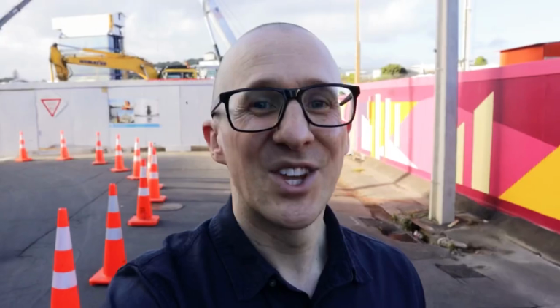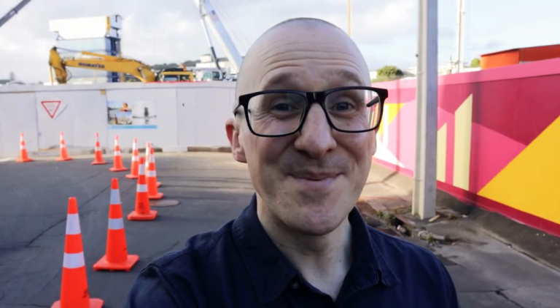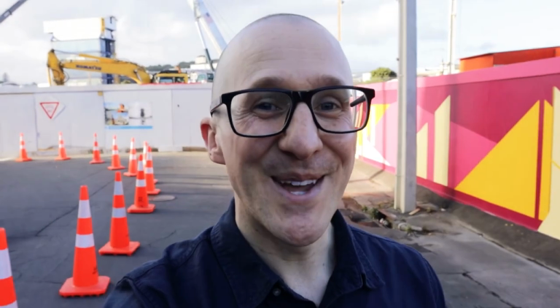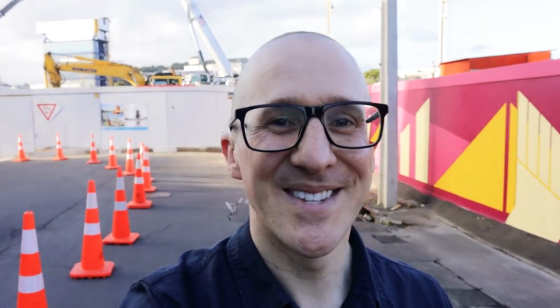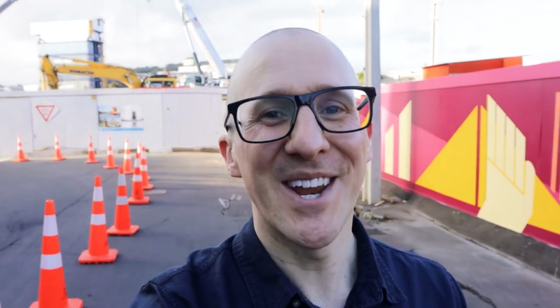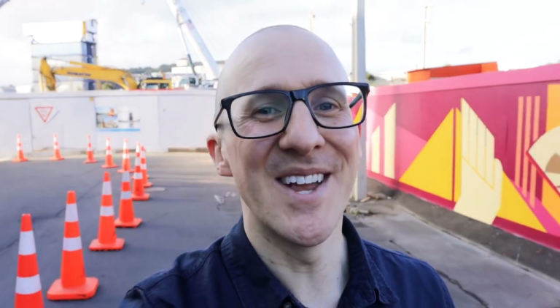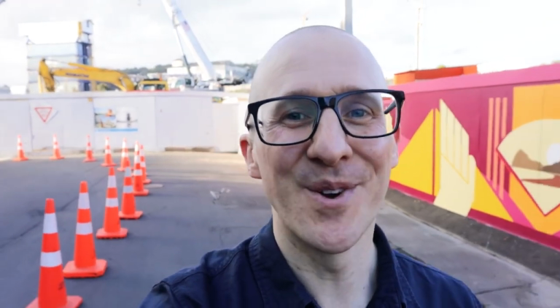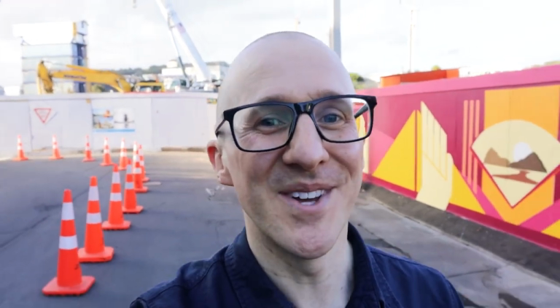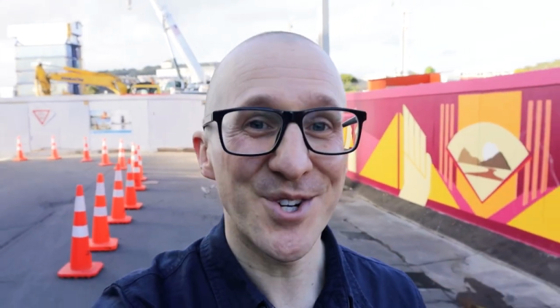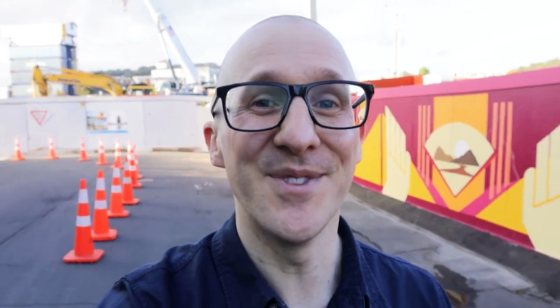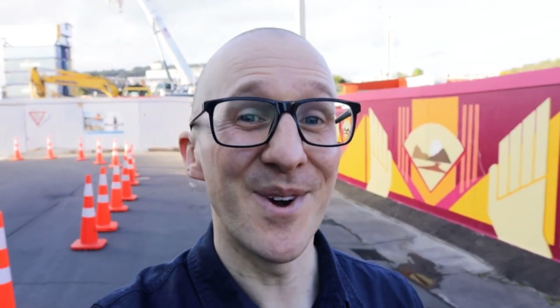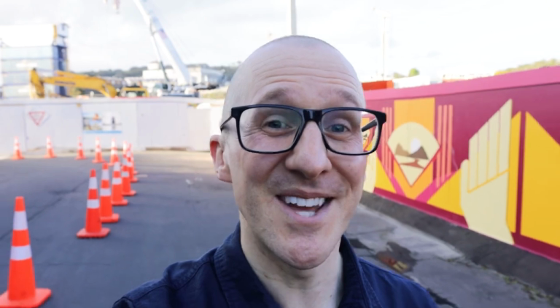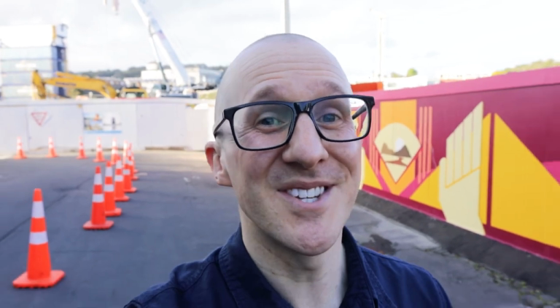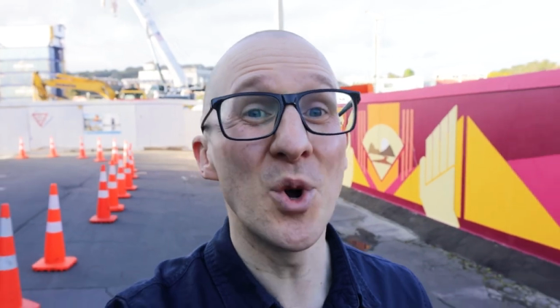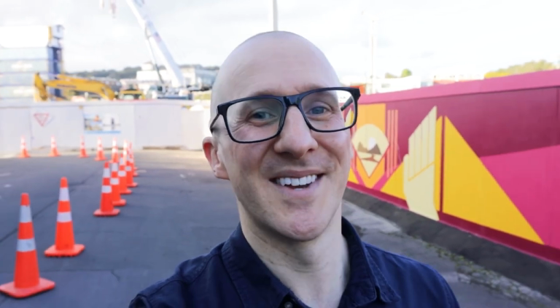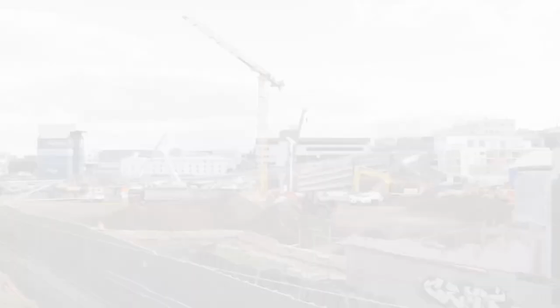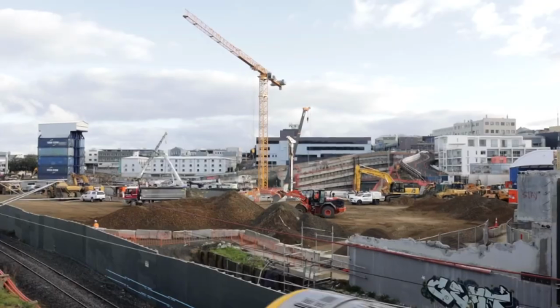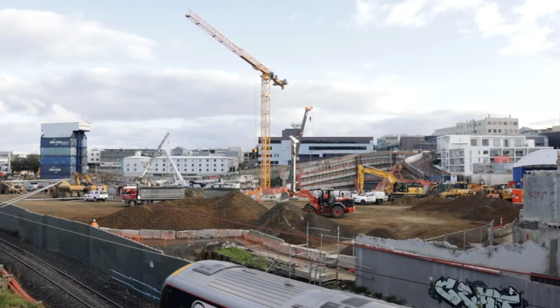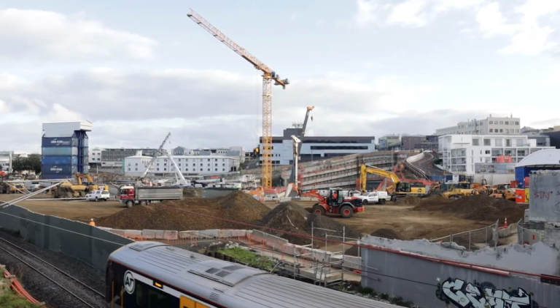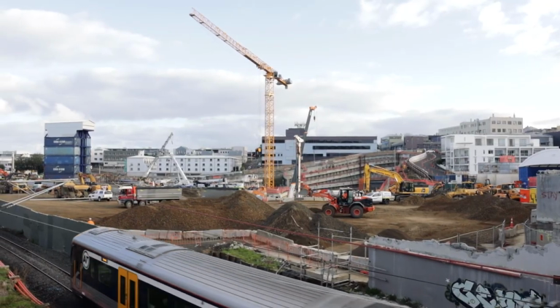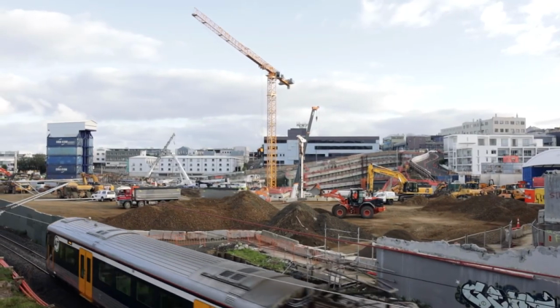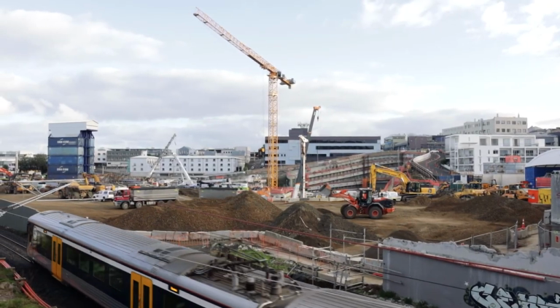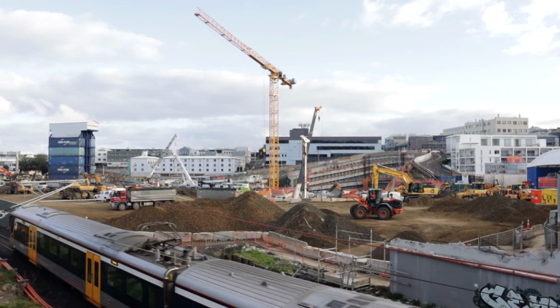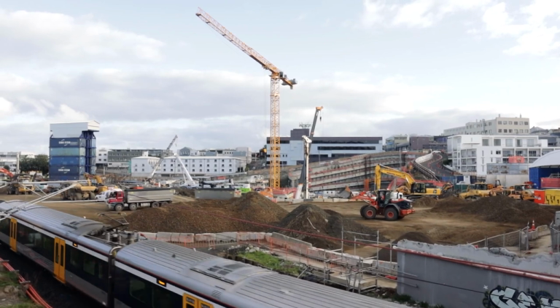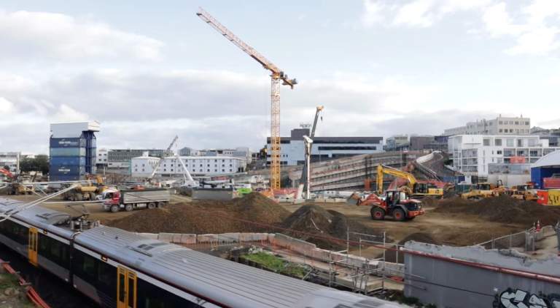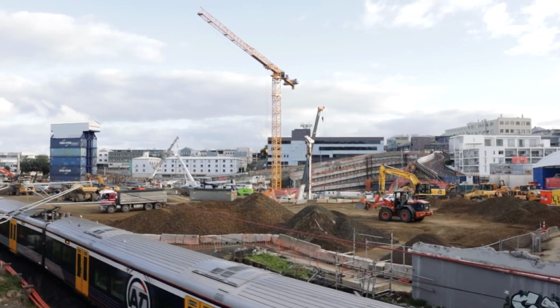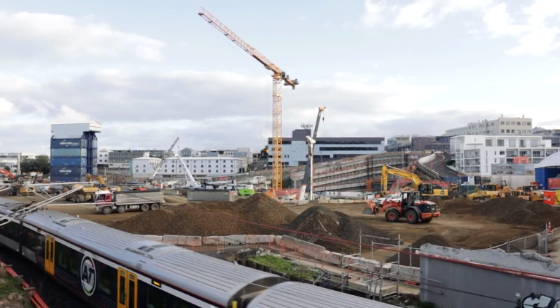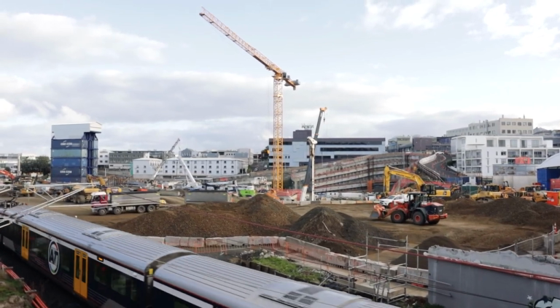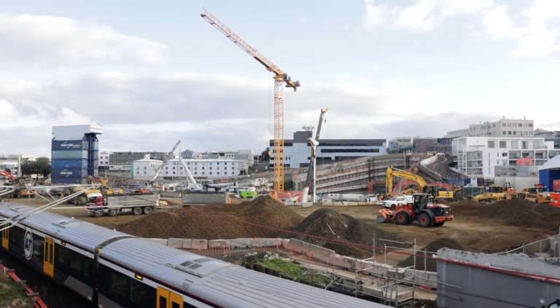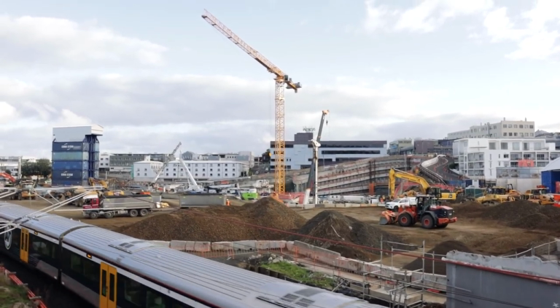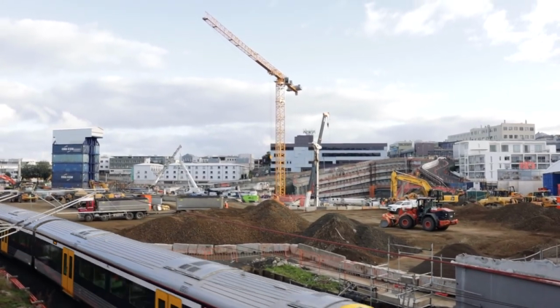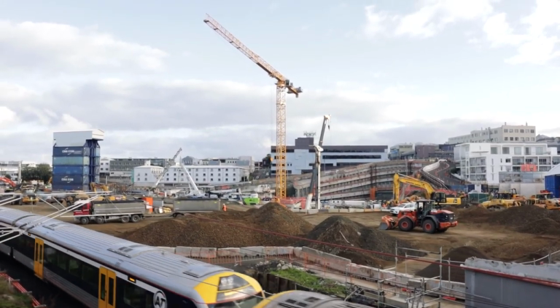Kia ora team, Chris Vahy here. Today we're checking out the latest progress on the construction of the City Rail Link stations in Auckland. This vlog follows up on my prior update on the City Rail Link from about five months ago. The vlog starts at the future Mount Eden rail station.